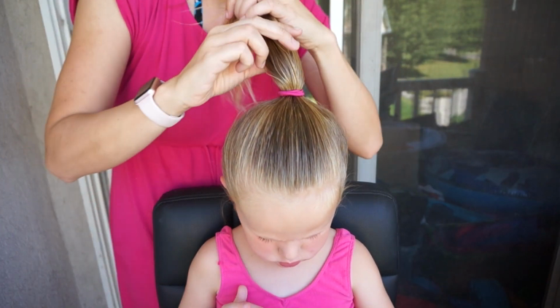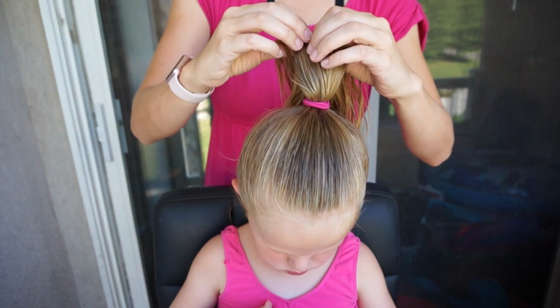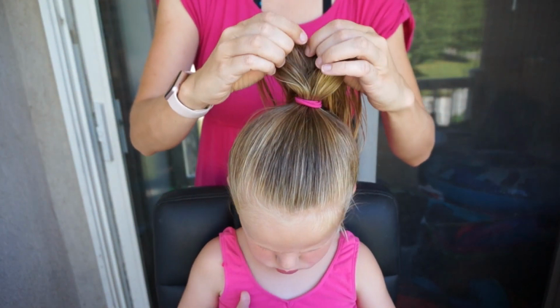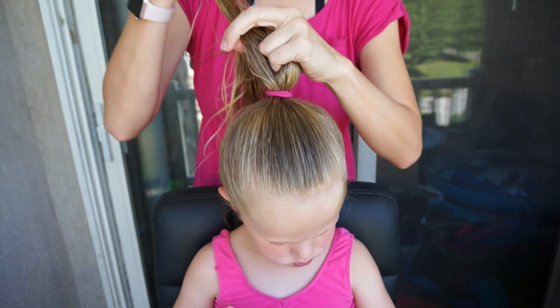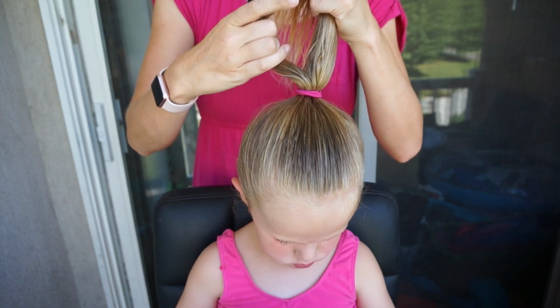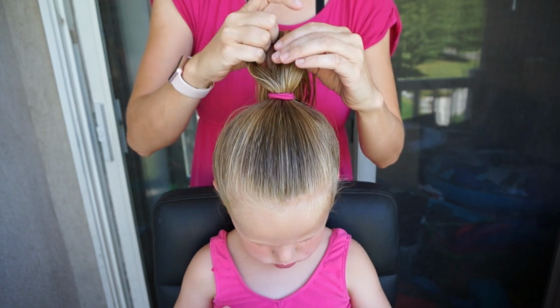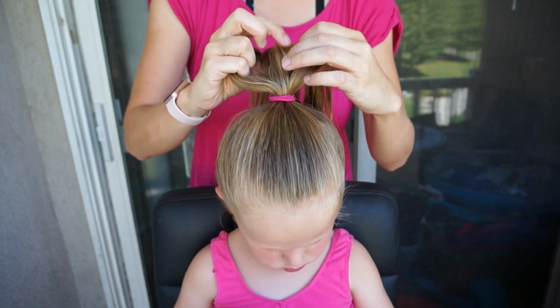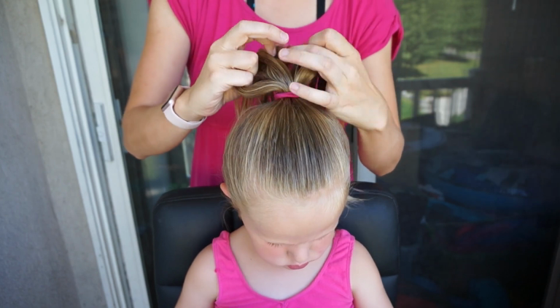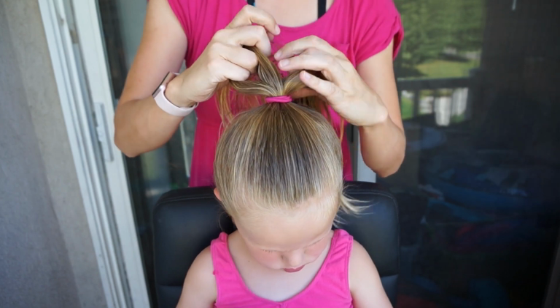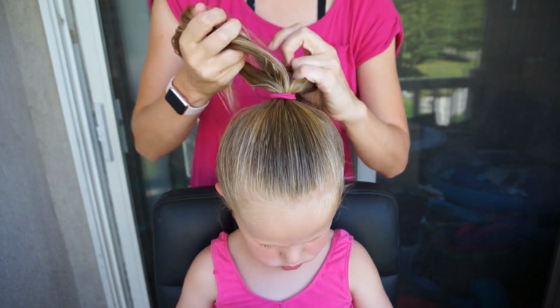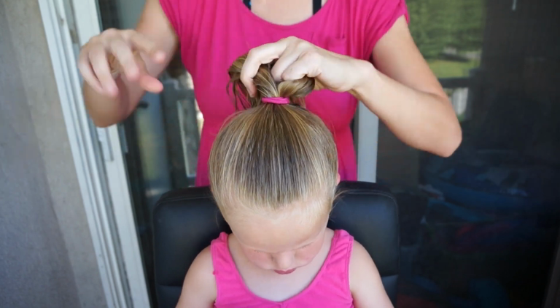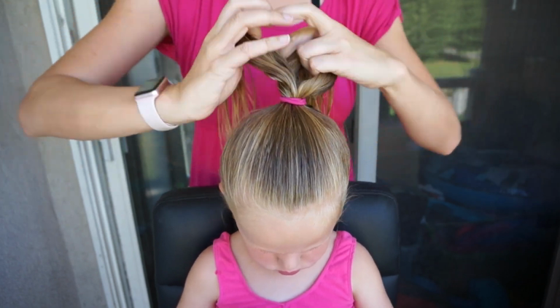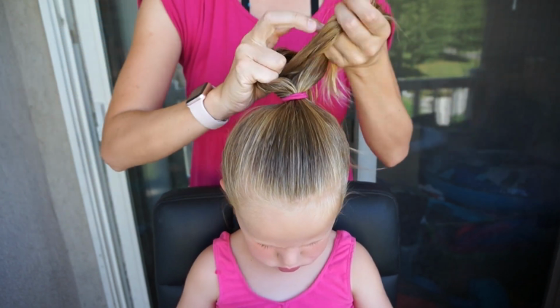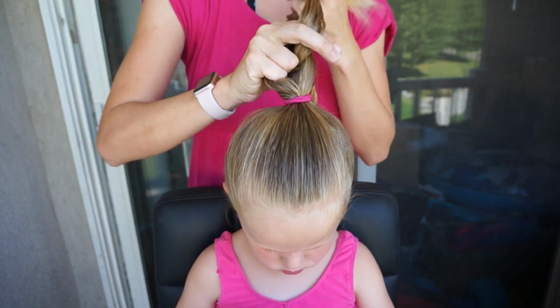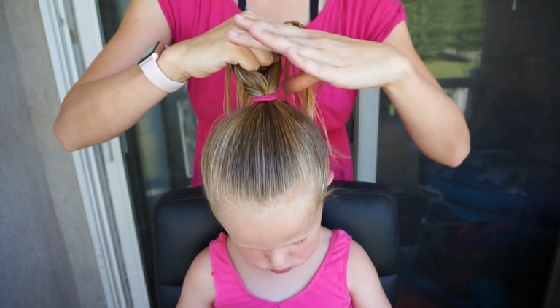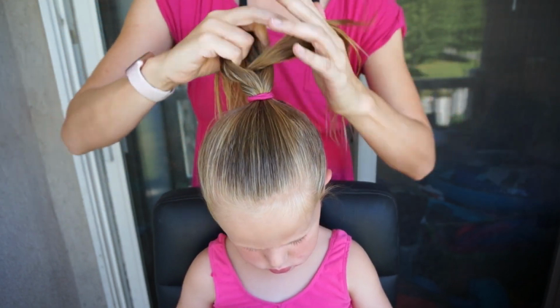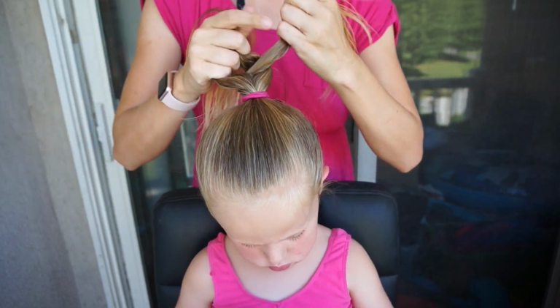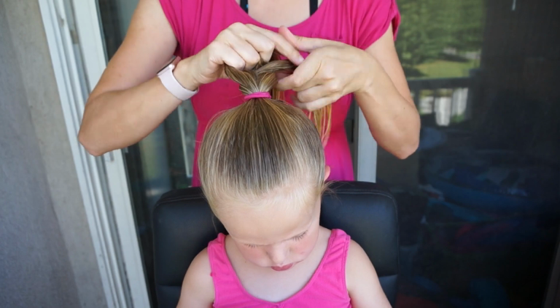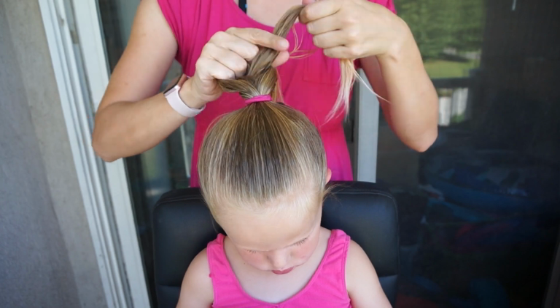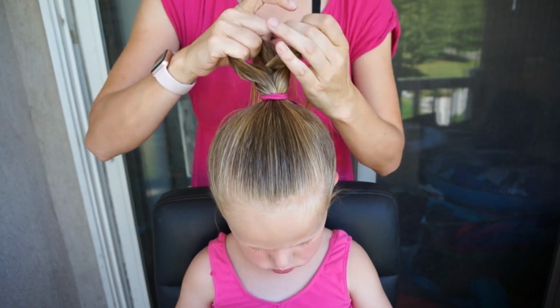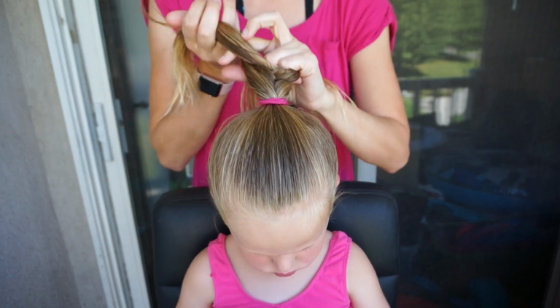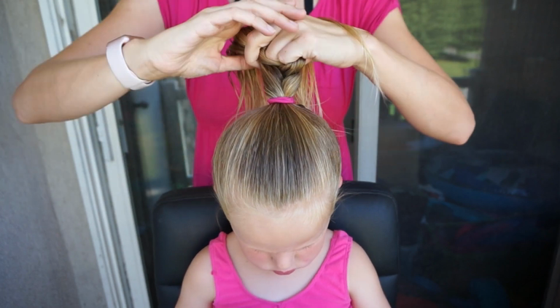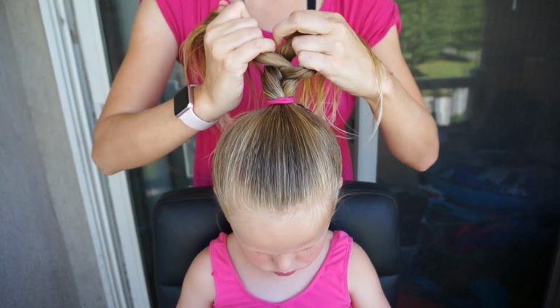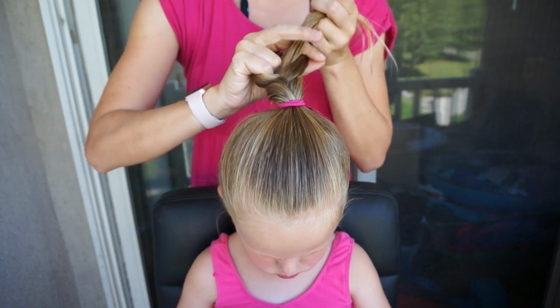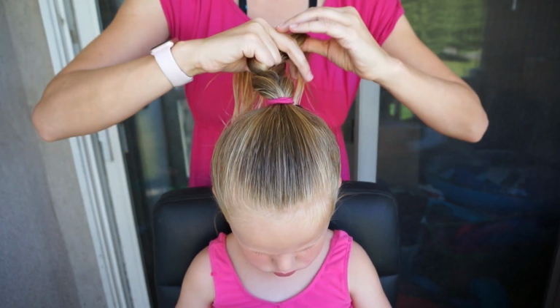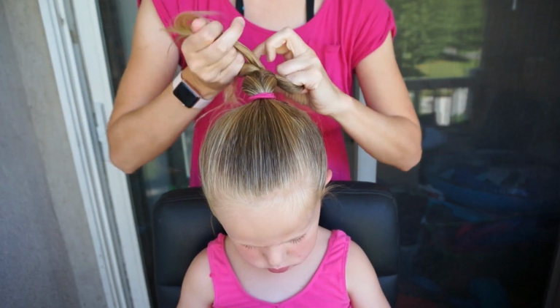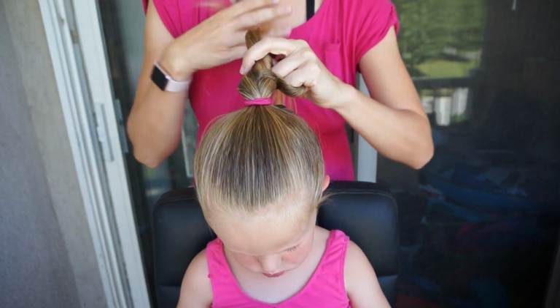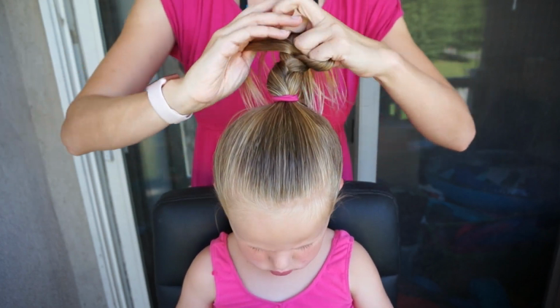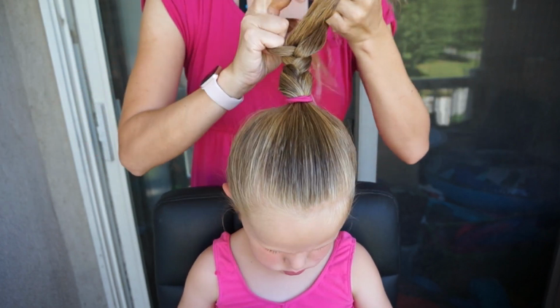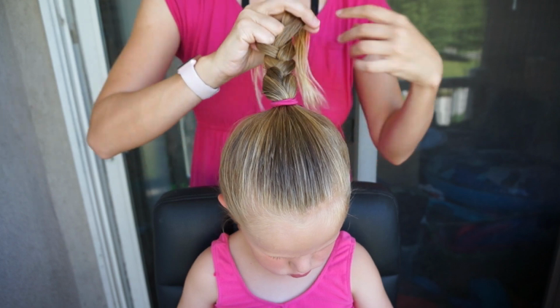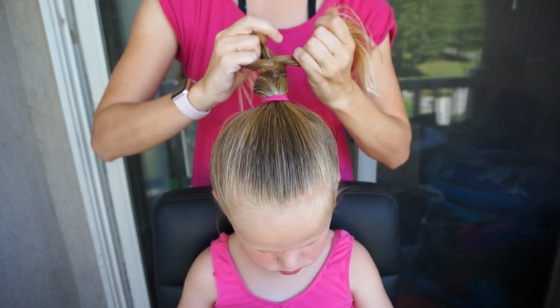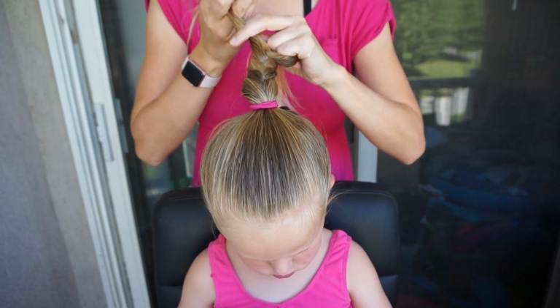Style number two is a braided bun. You don't need anything special other than knowing how to do a three-strand braid. I am just going to do a three-strand braid all the way down to the end of the hair.